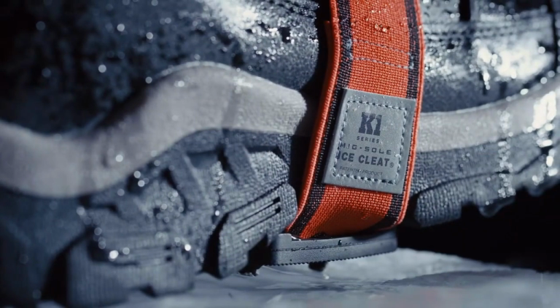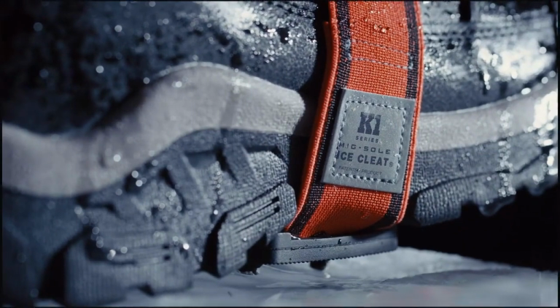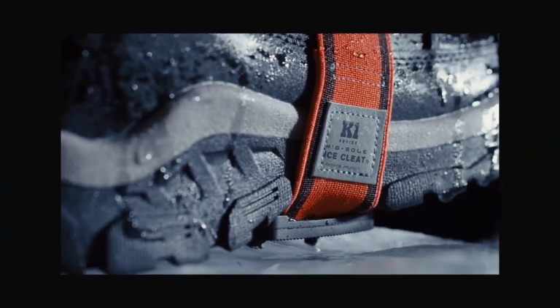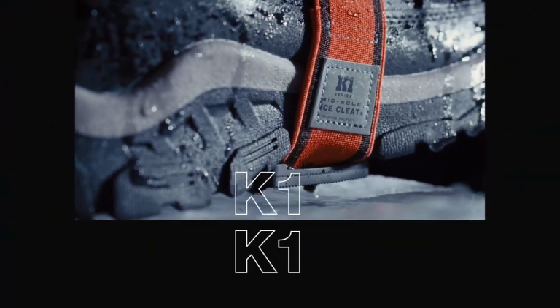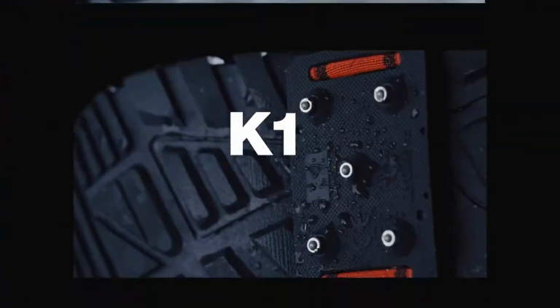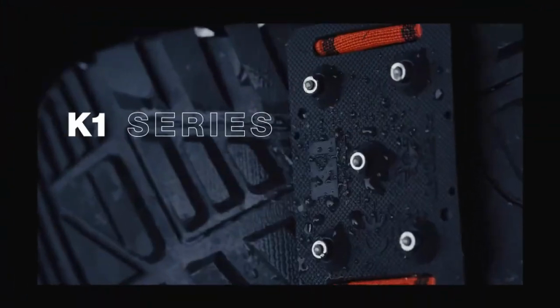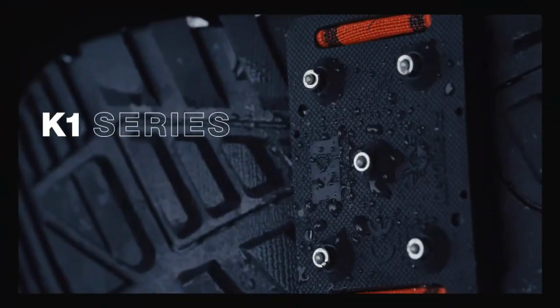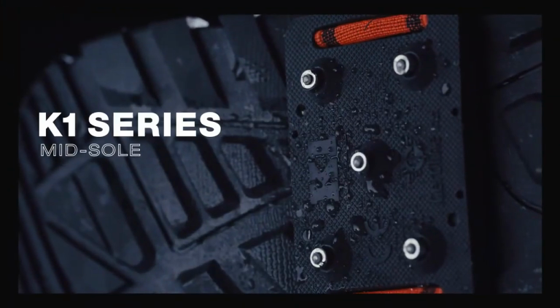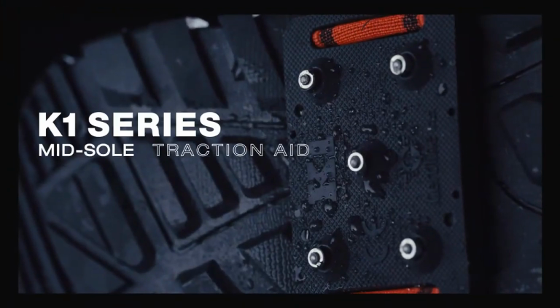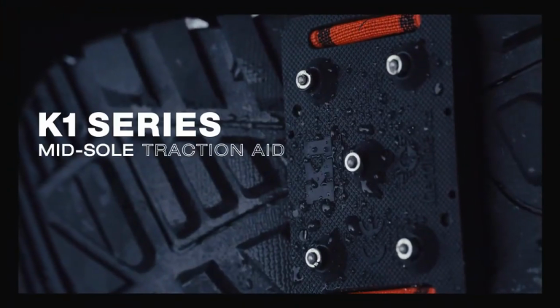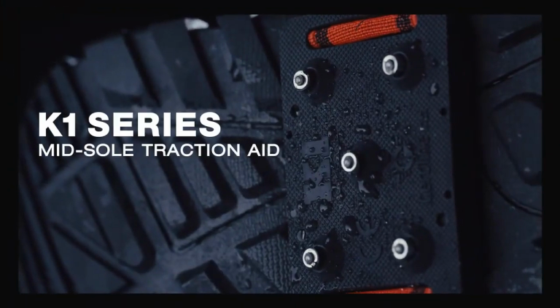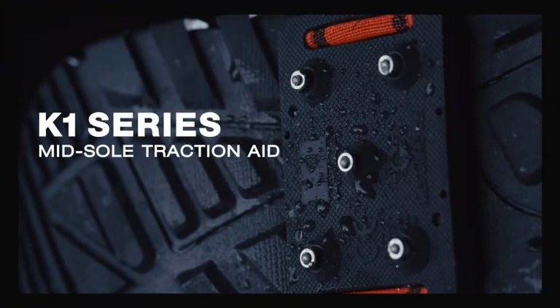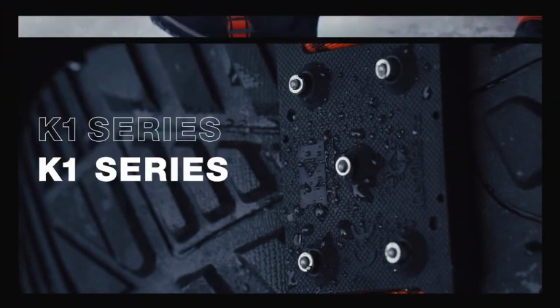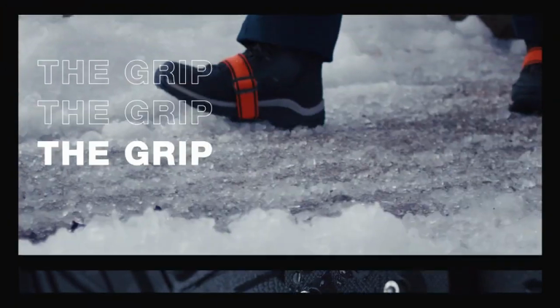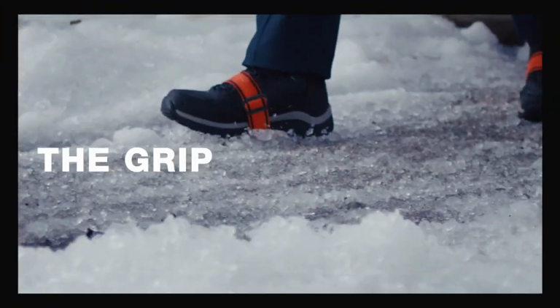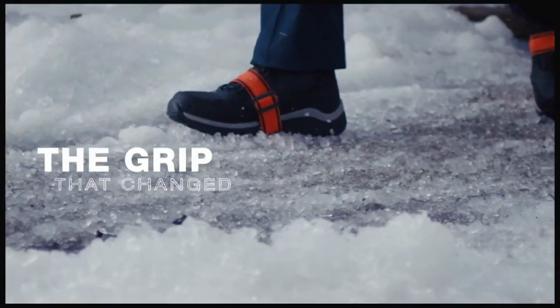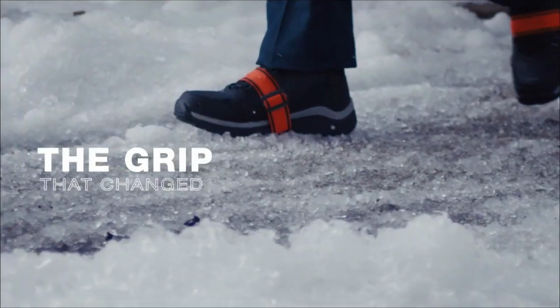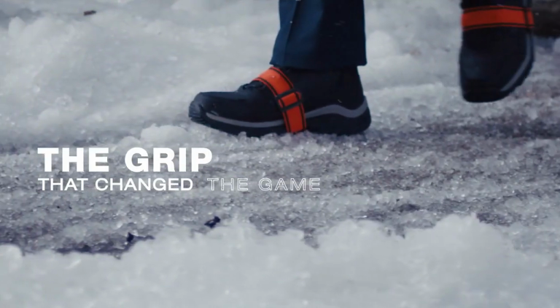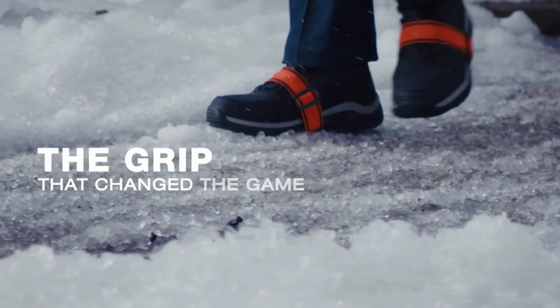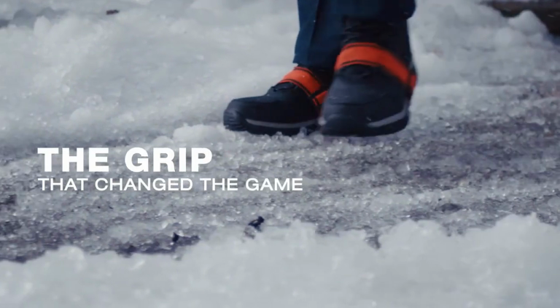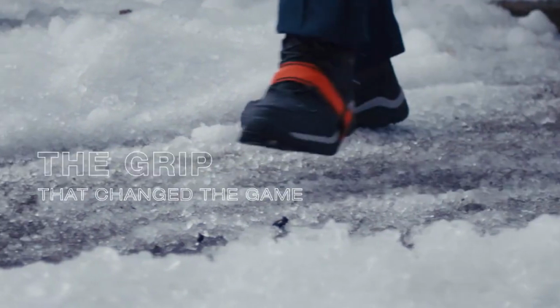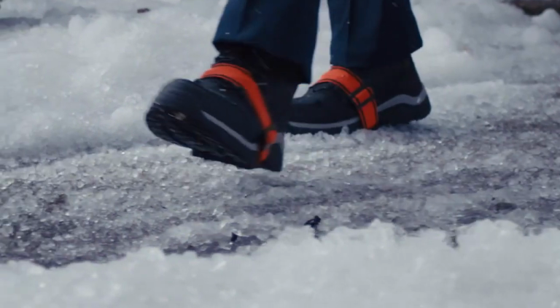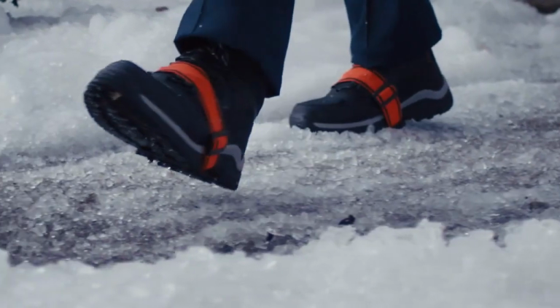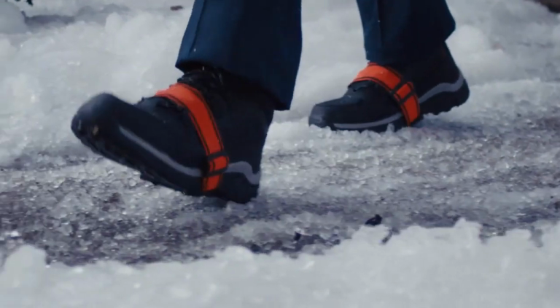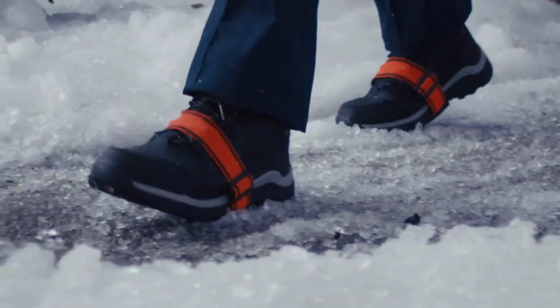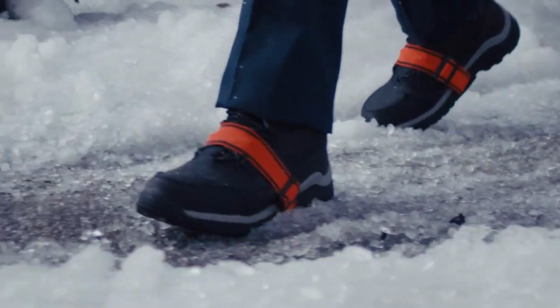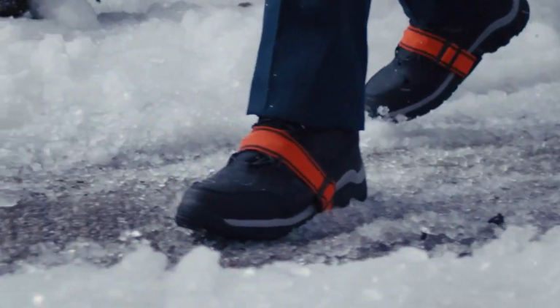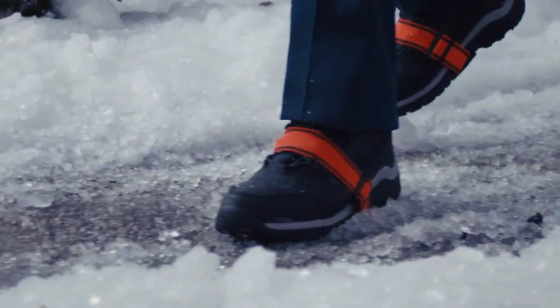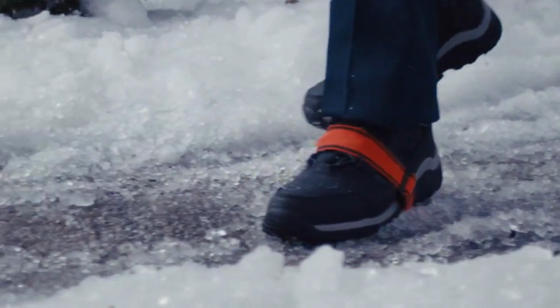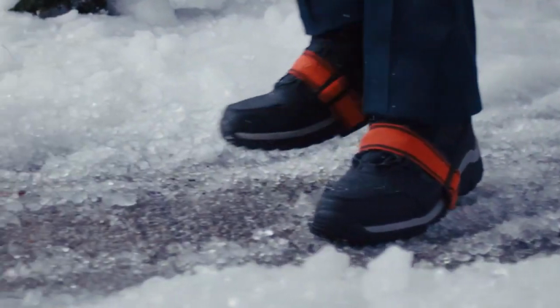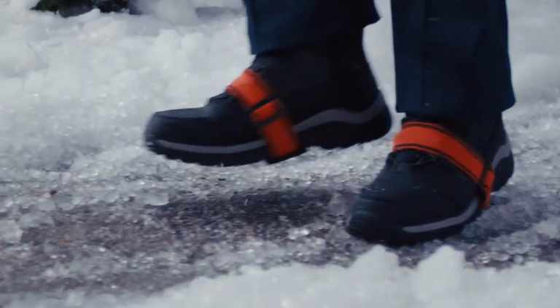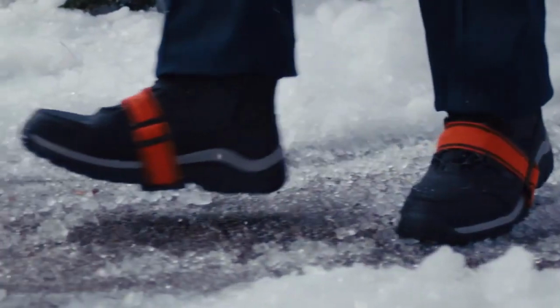The K1 Series Midsole Traction Aid — the grip that changed the game. A one-size-fits-all winter traction solution.